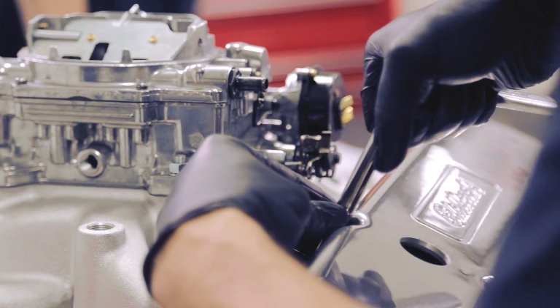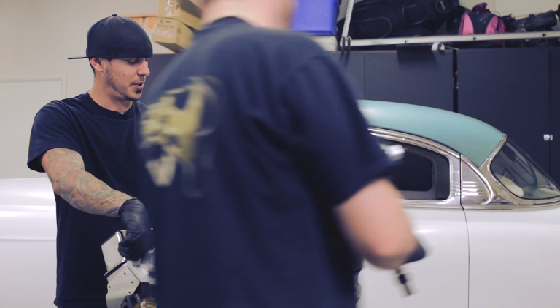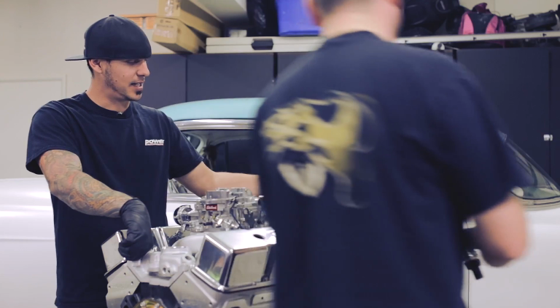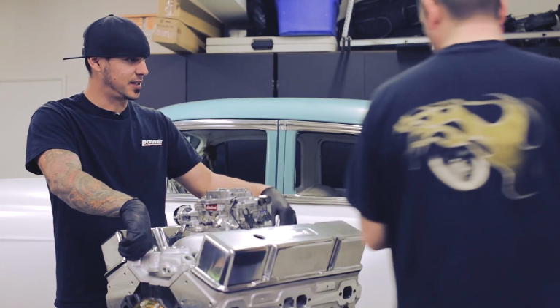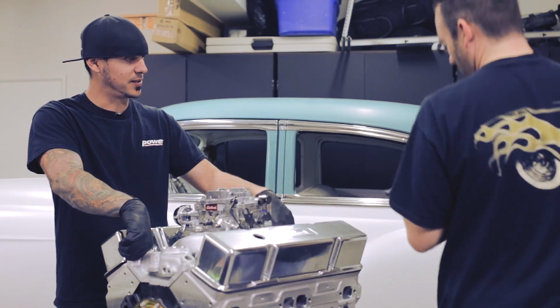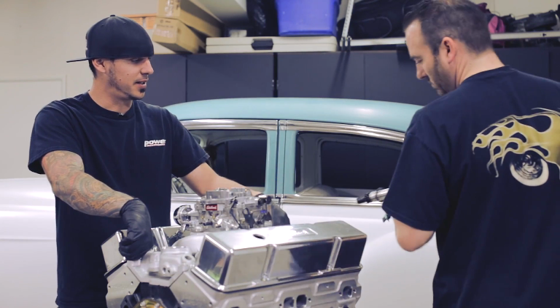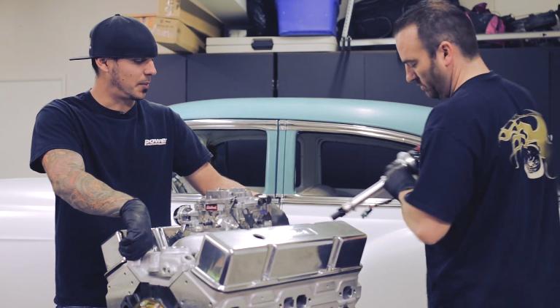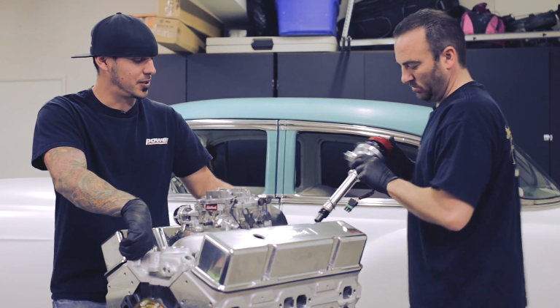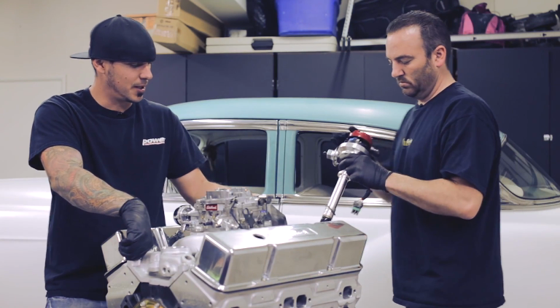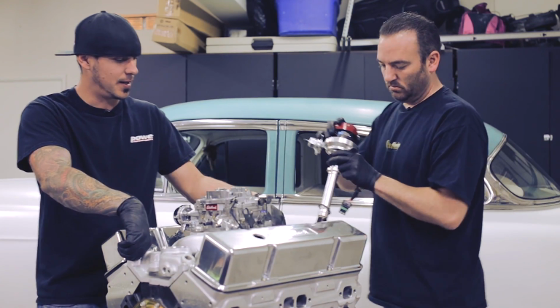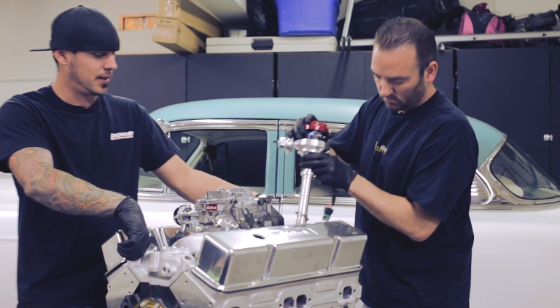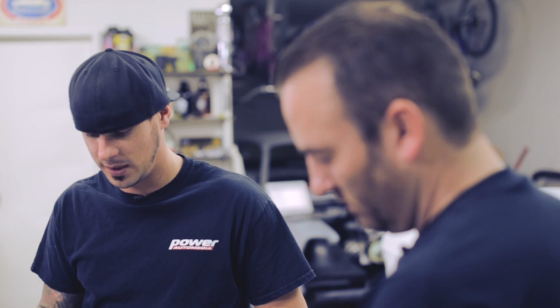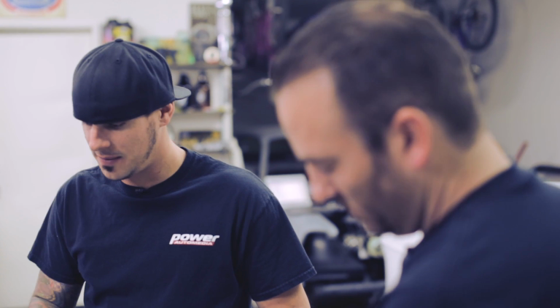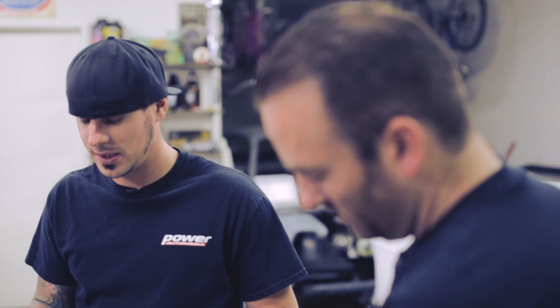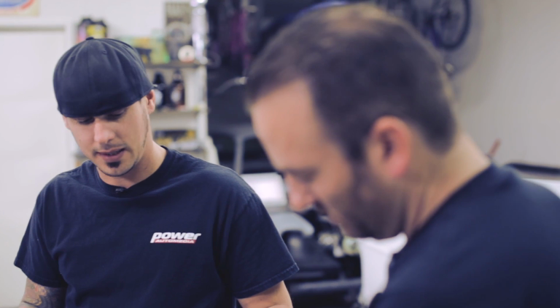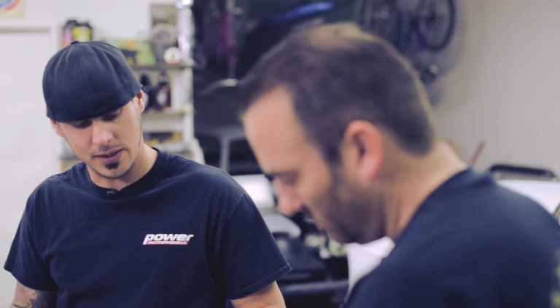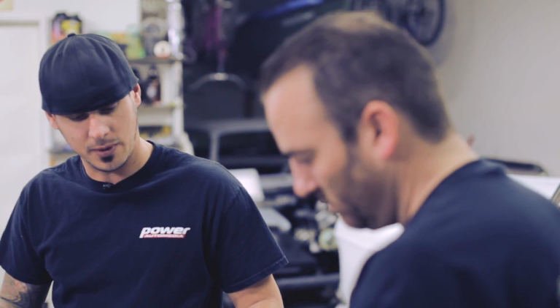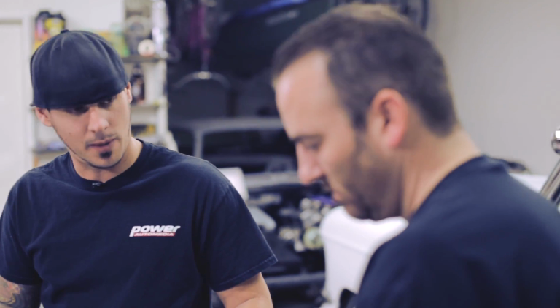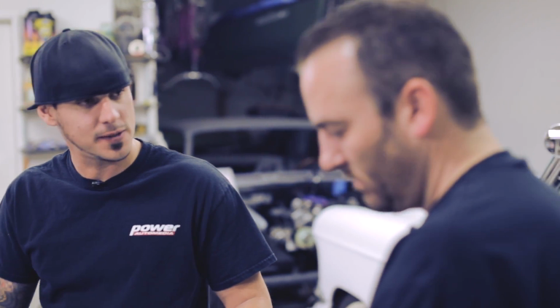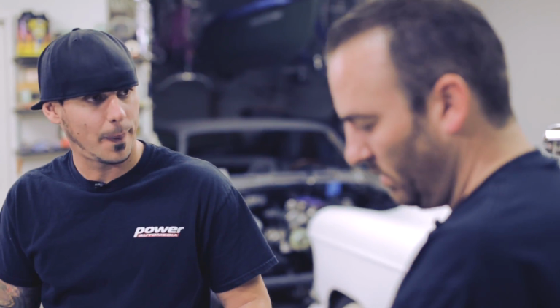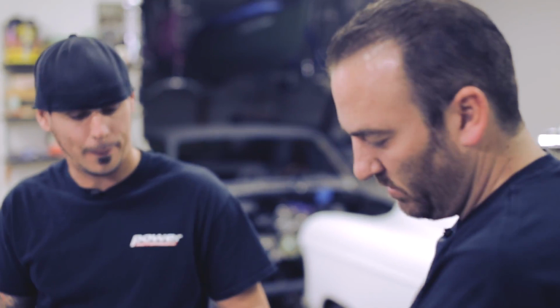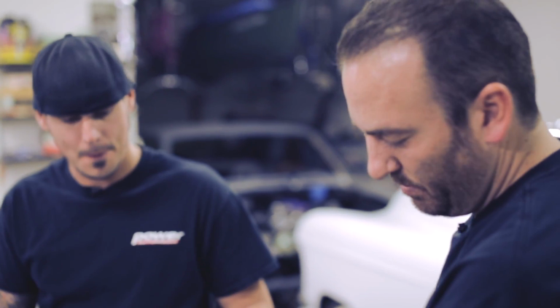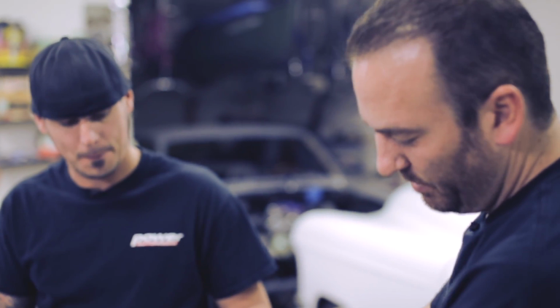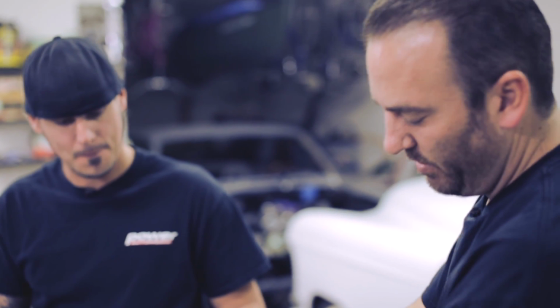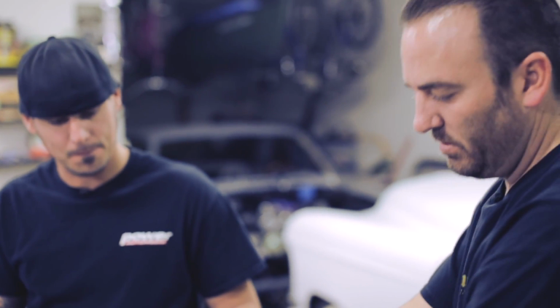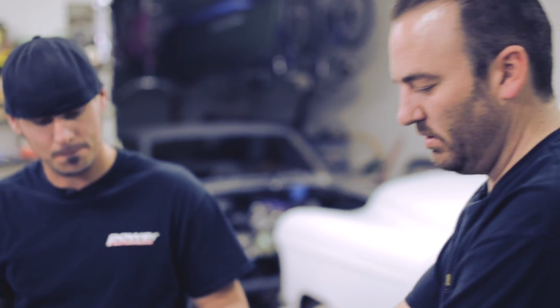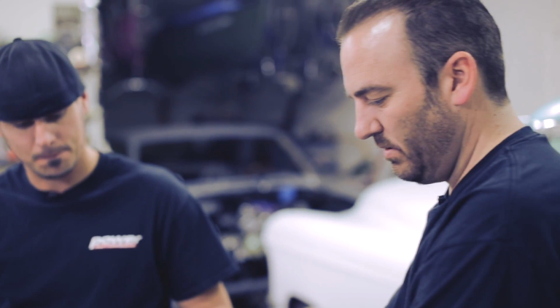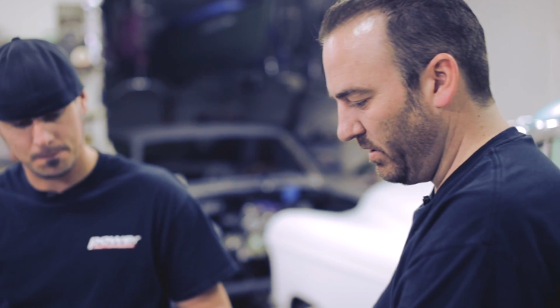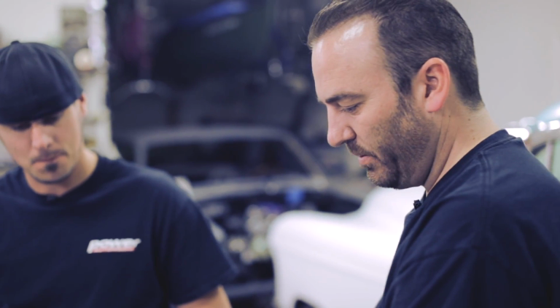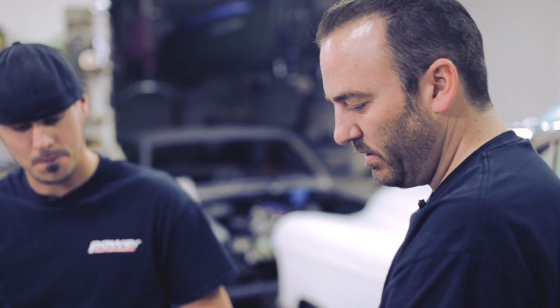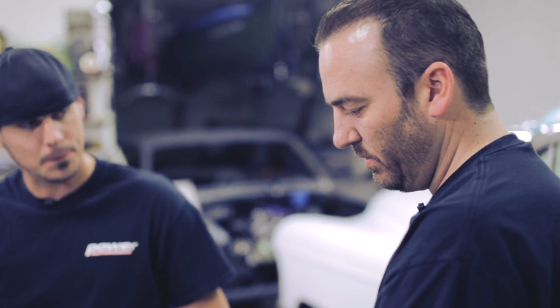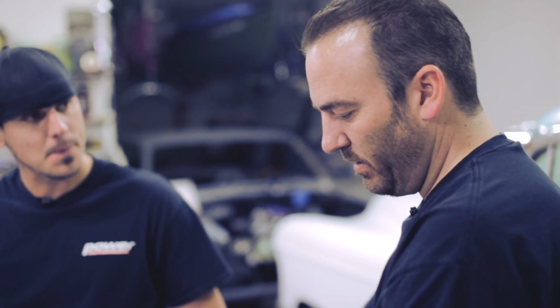We're dropping the last piece of the puzzle in — dropping the distributor down. What's left? We've just got to get this engine between the frame rails, bolt it up to the transmission, put it on the cherry picker, and away we go.